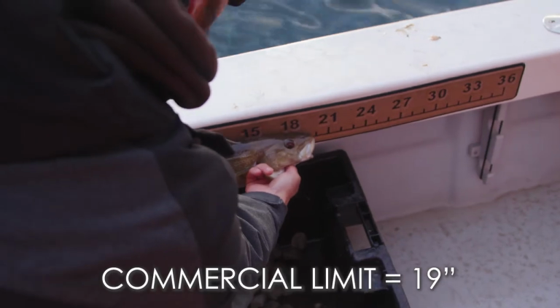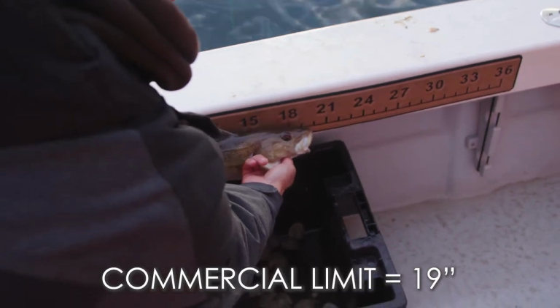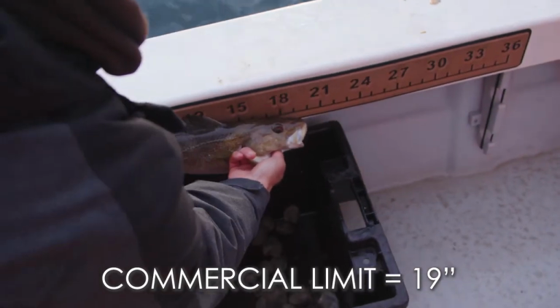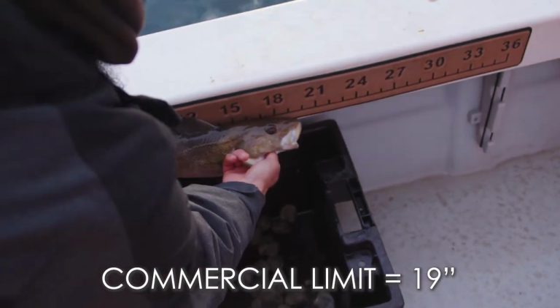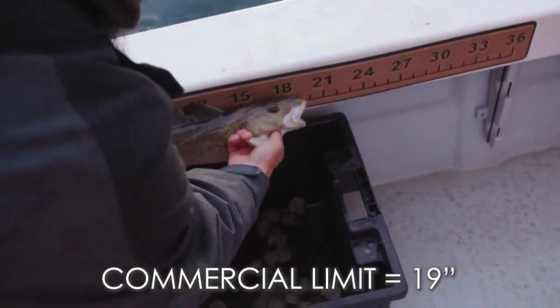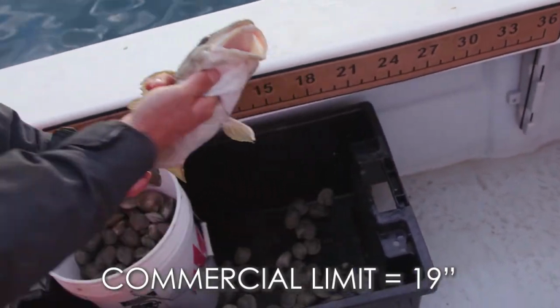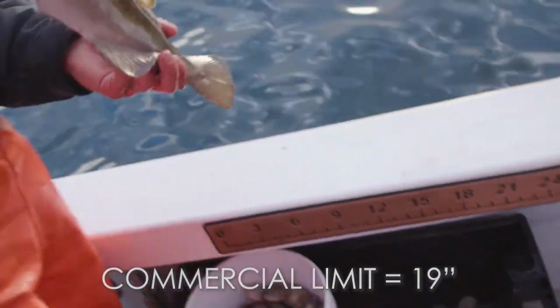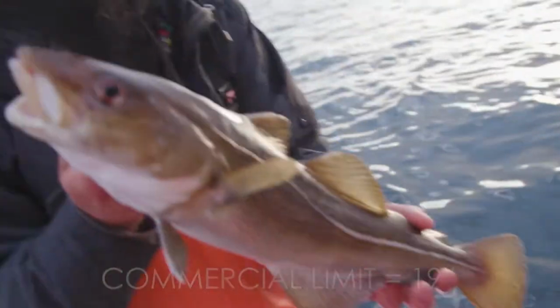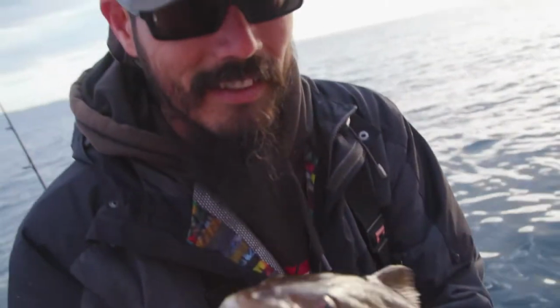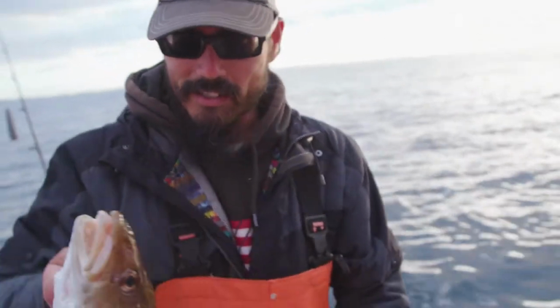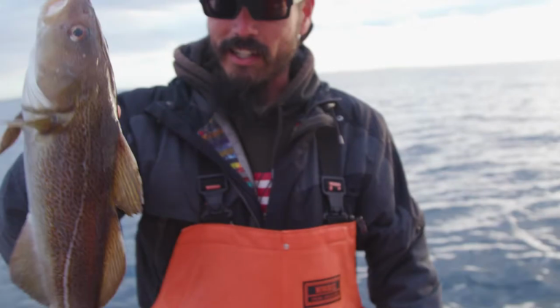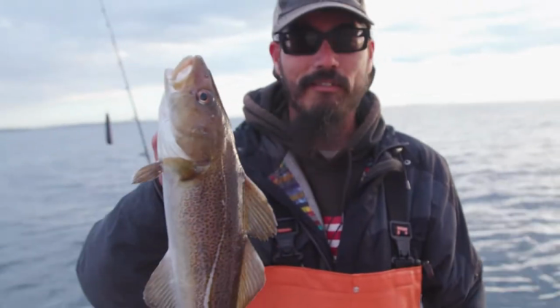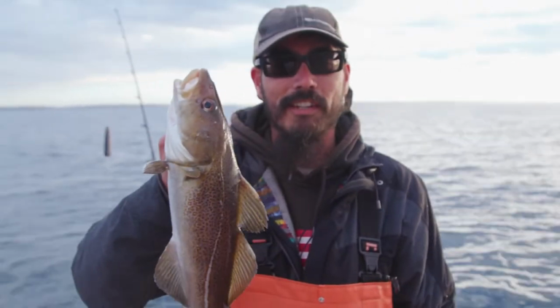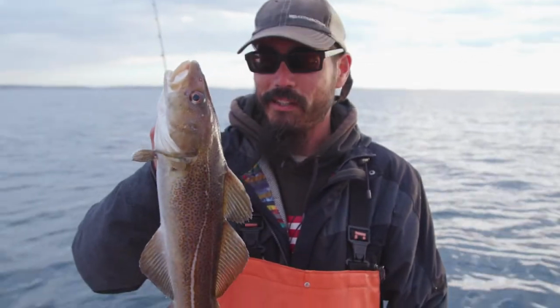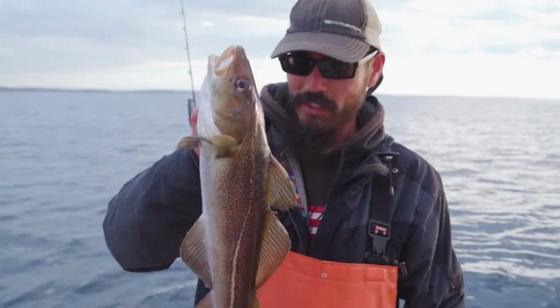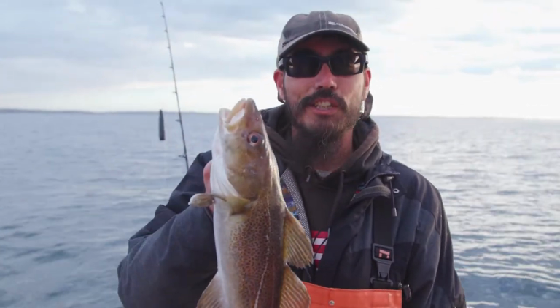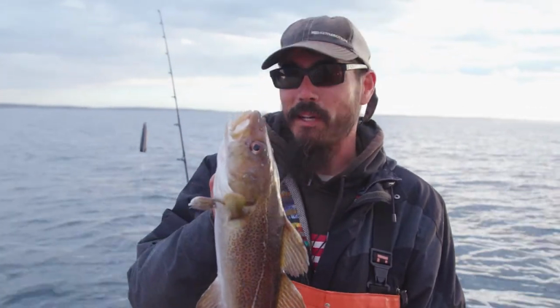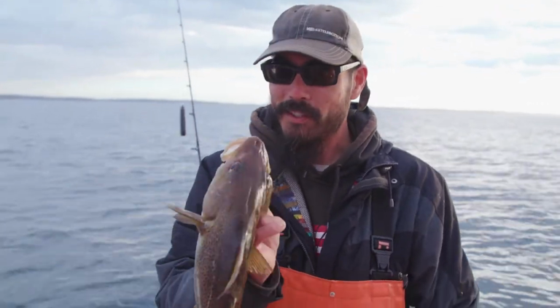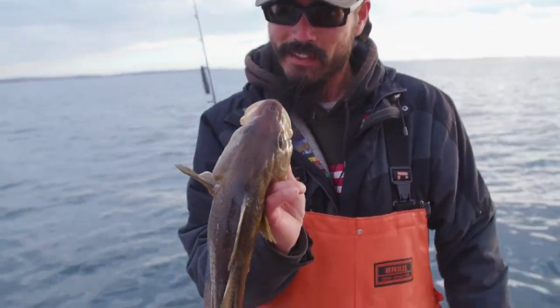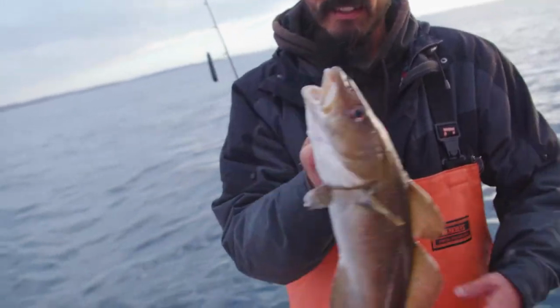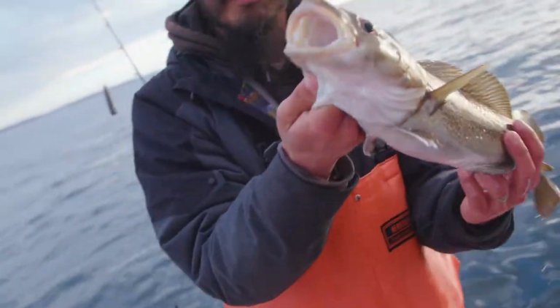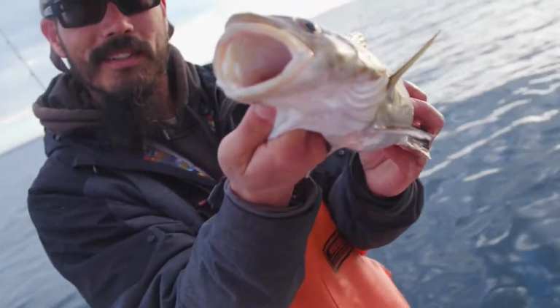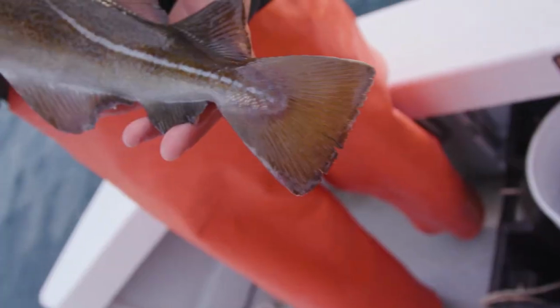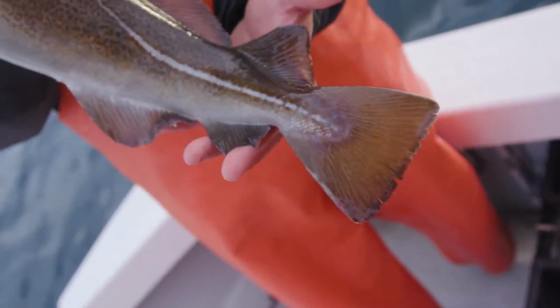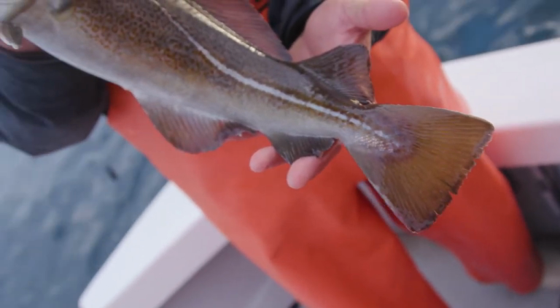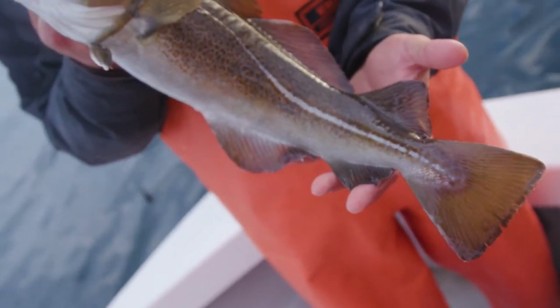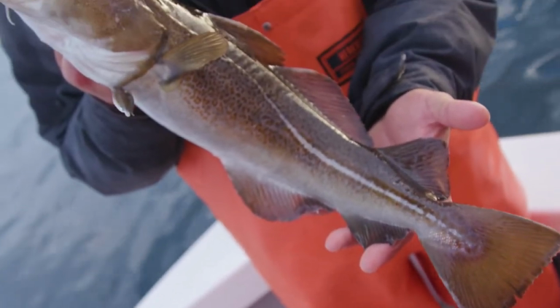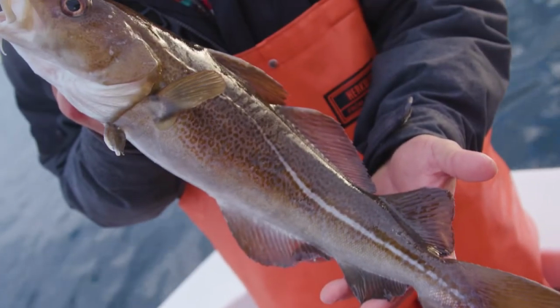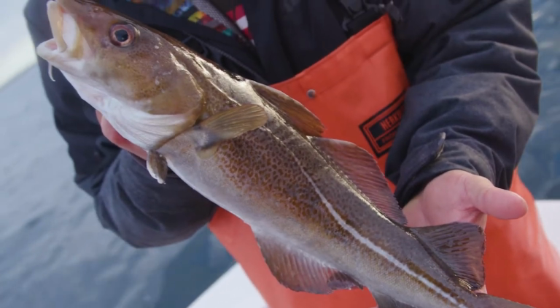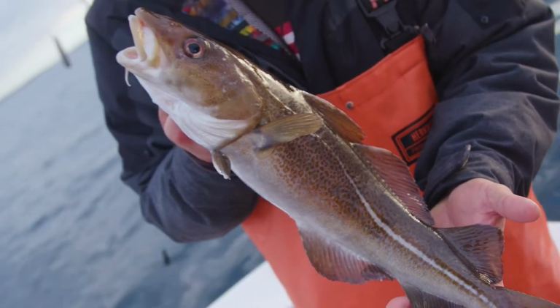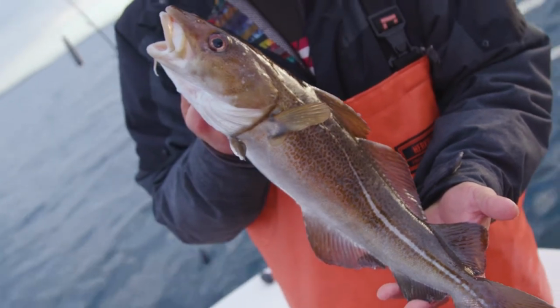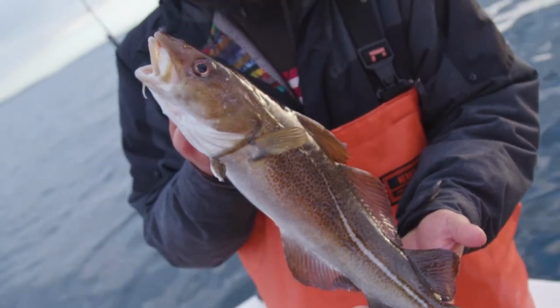Oh yeah! First keeper! That's the first little bit of fish and chips on board — that's pretty cool. My first inshore keeper. I caught a few last trip, but this is the first one that makes the mark.